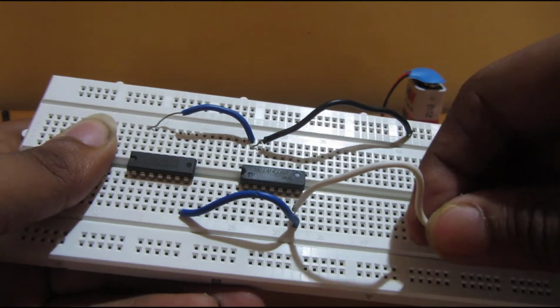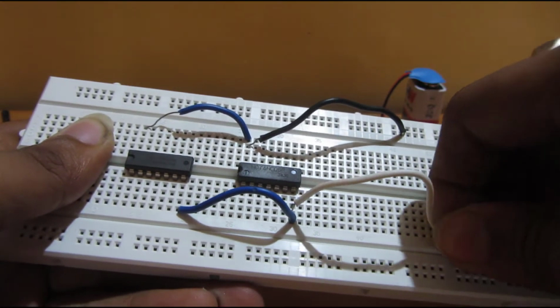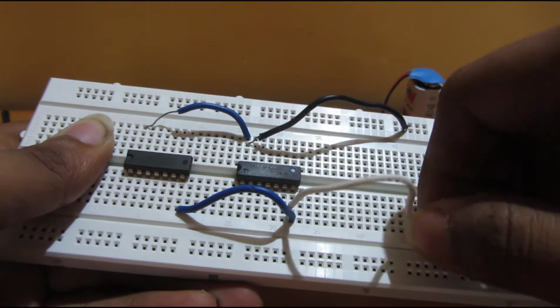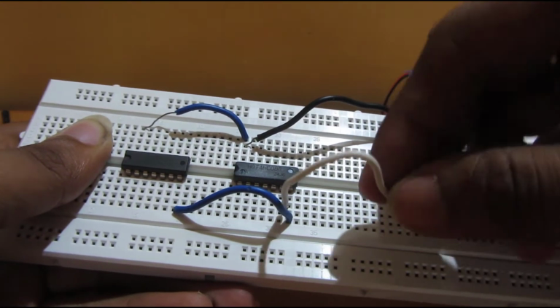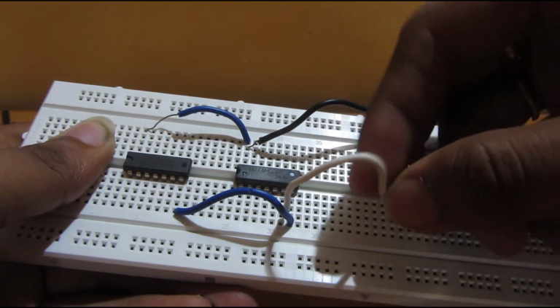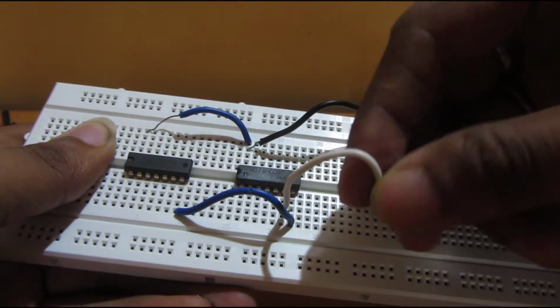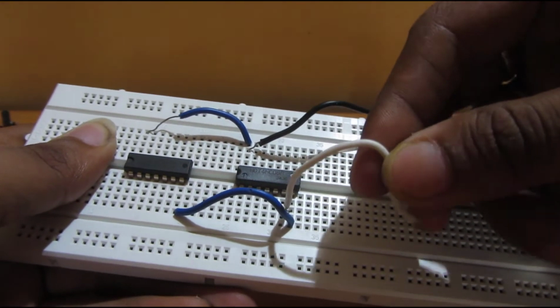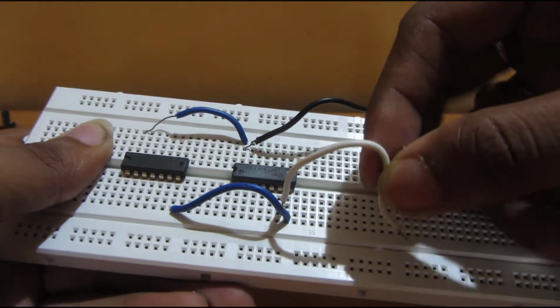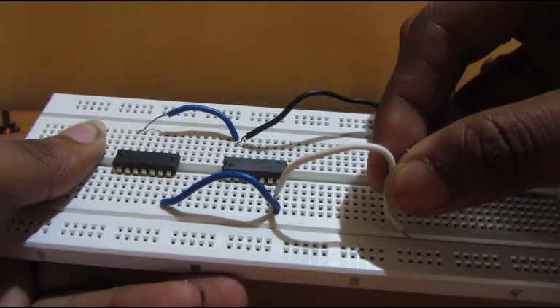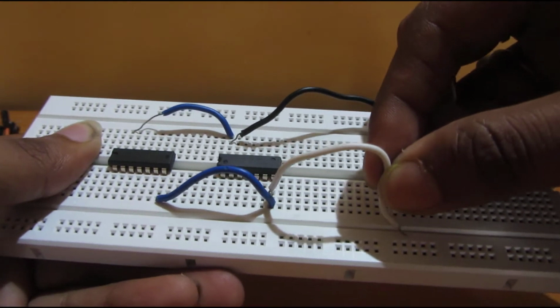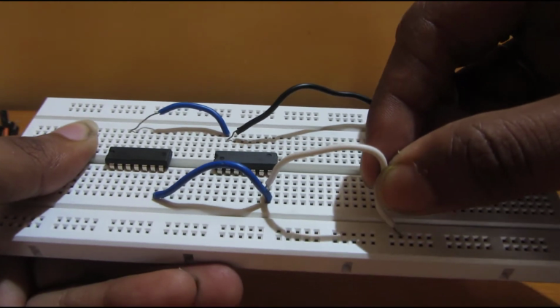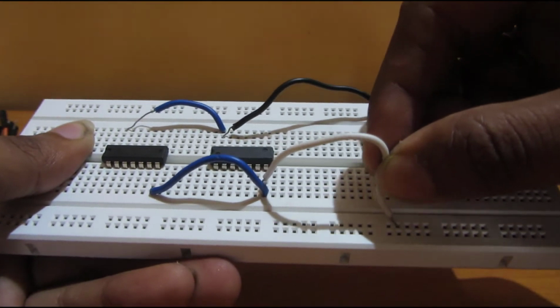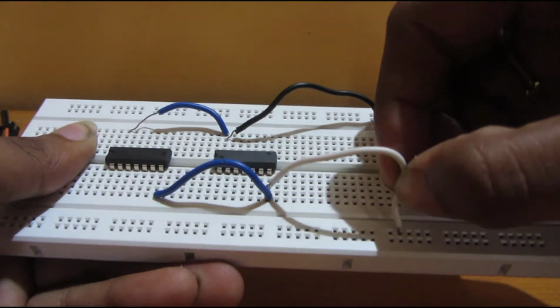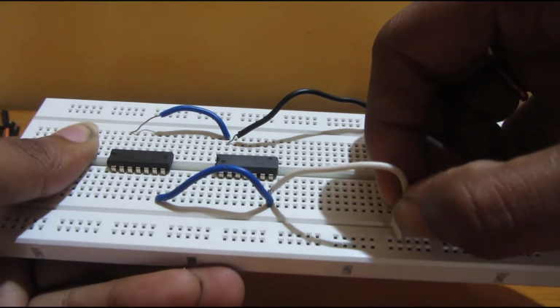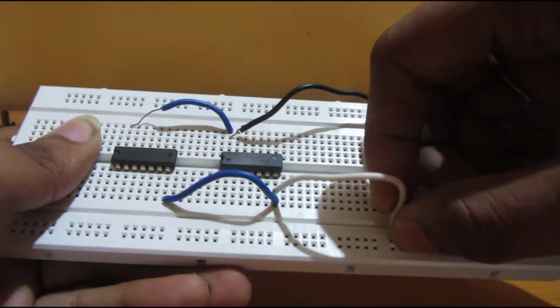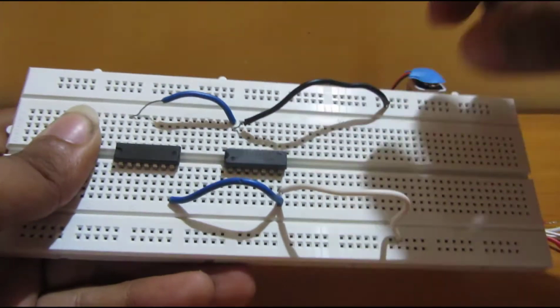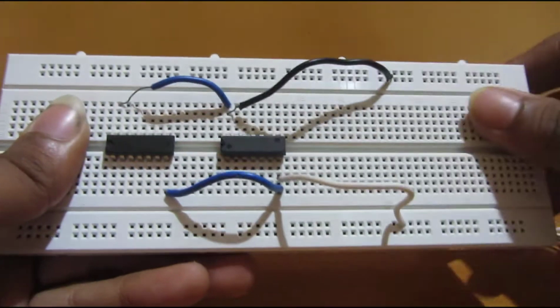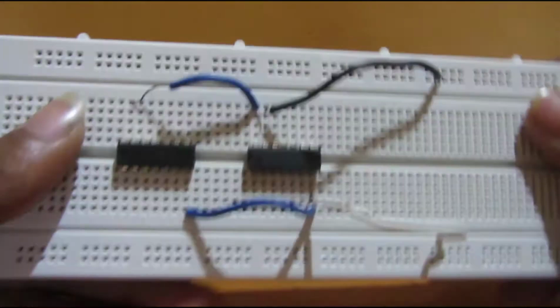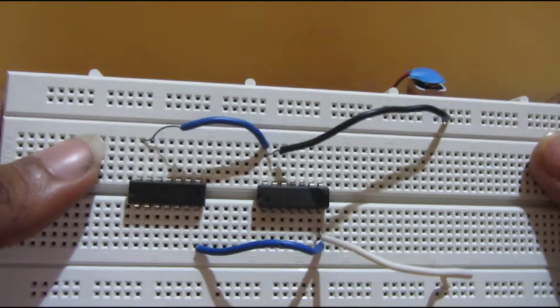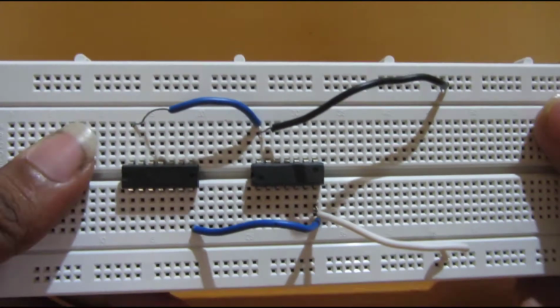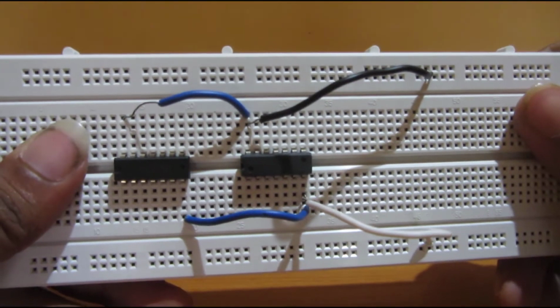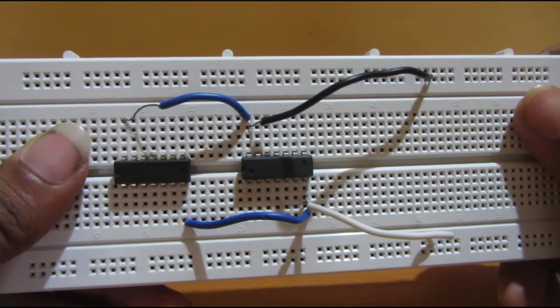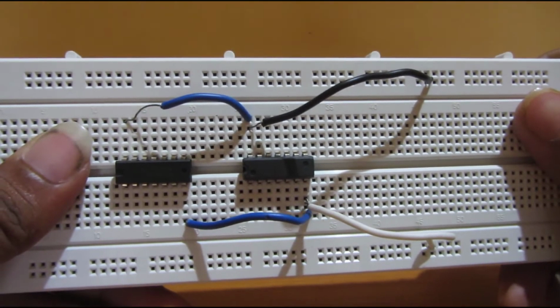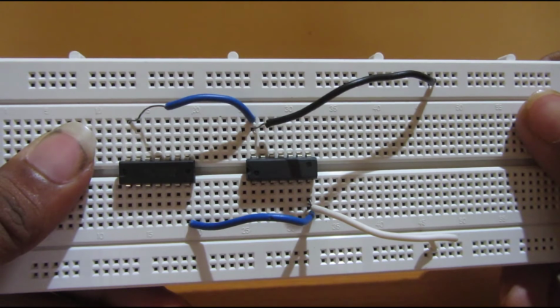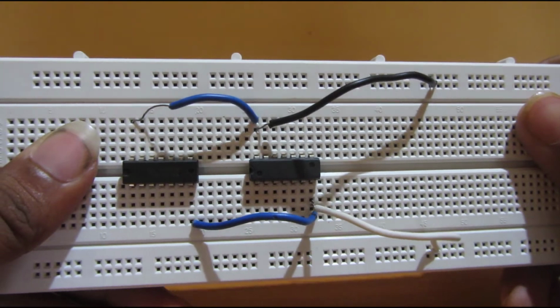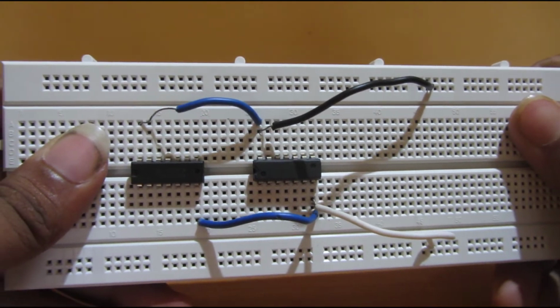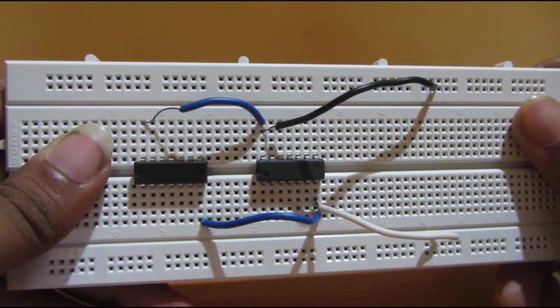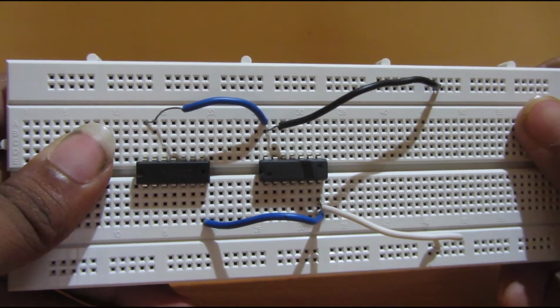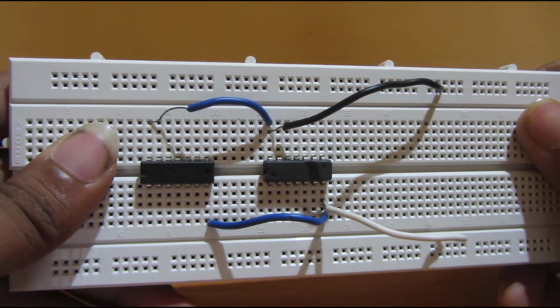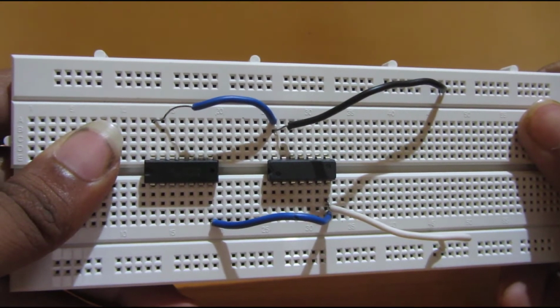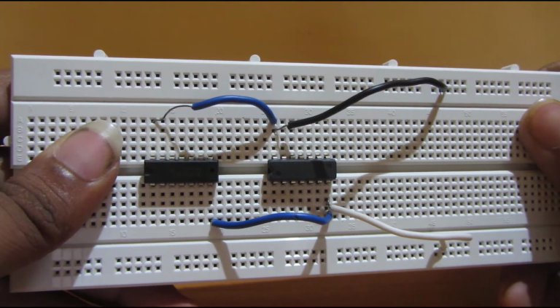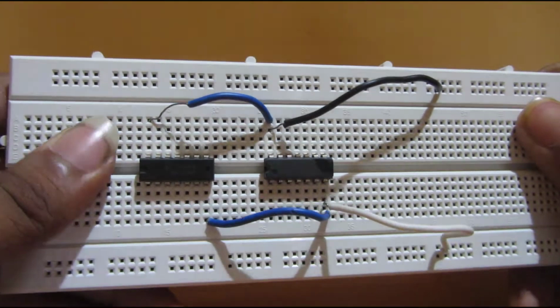It's connected now. You can see in this circuit the VCC and ground pins are connected to each other.